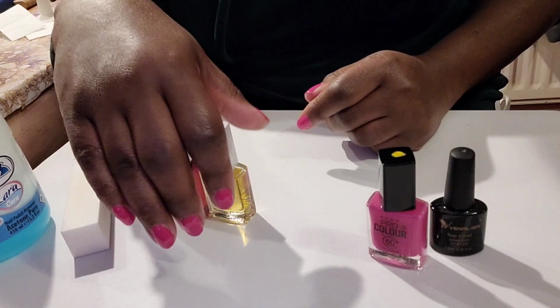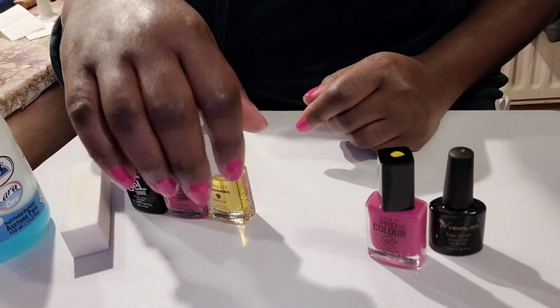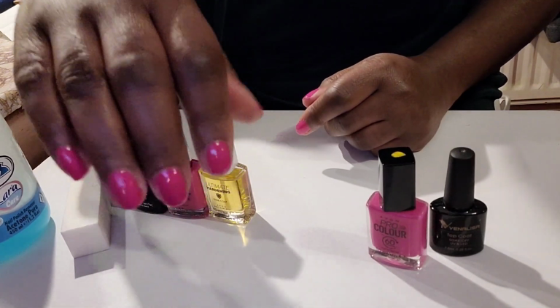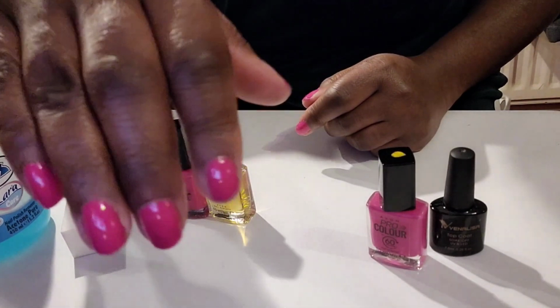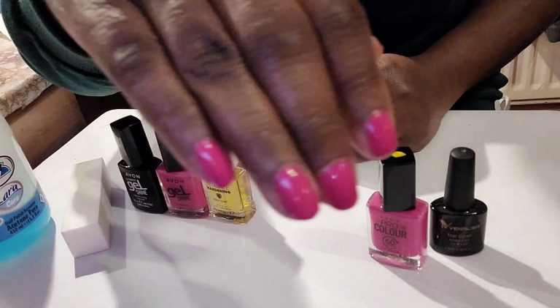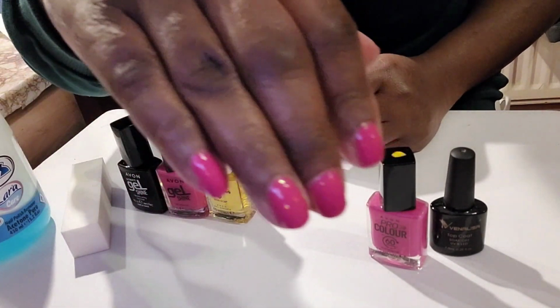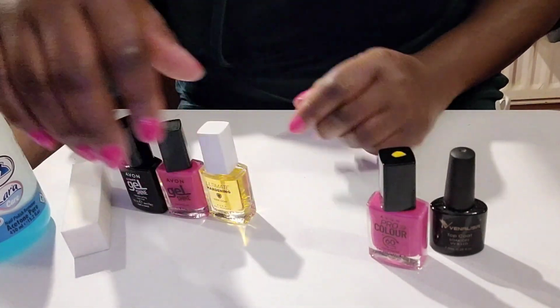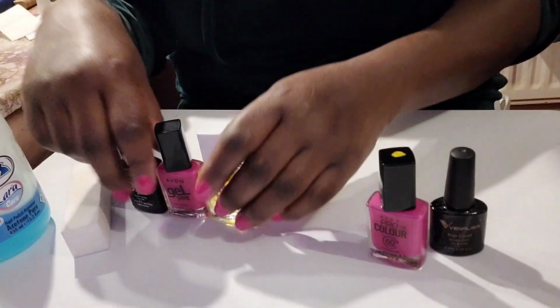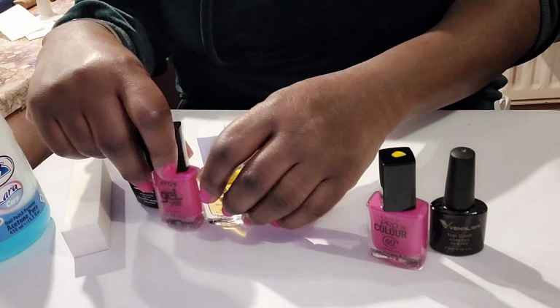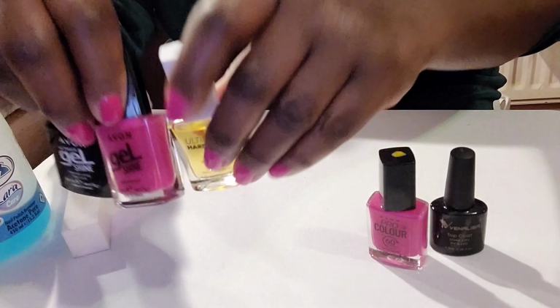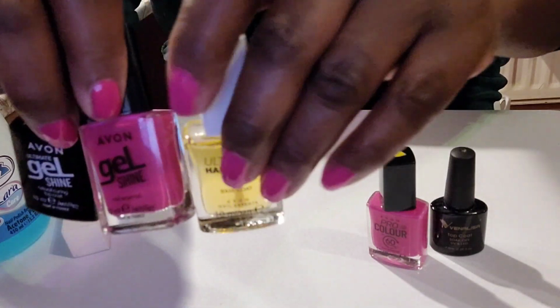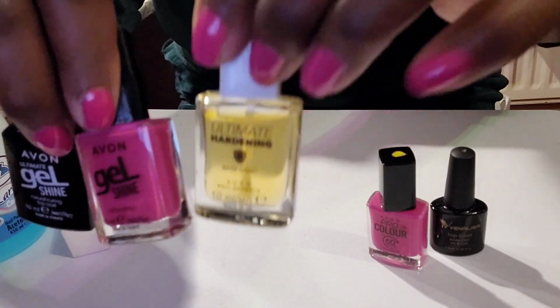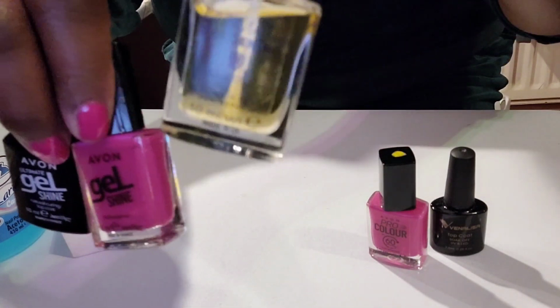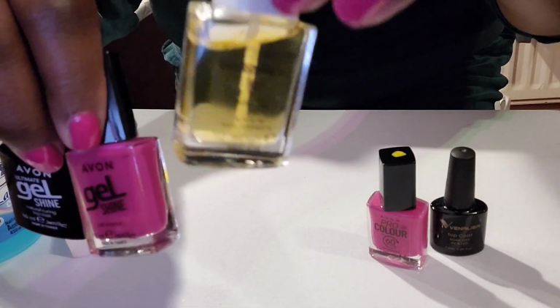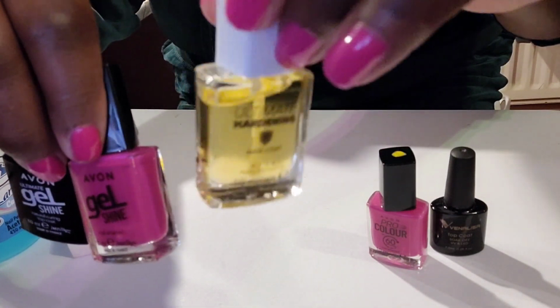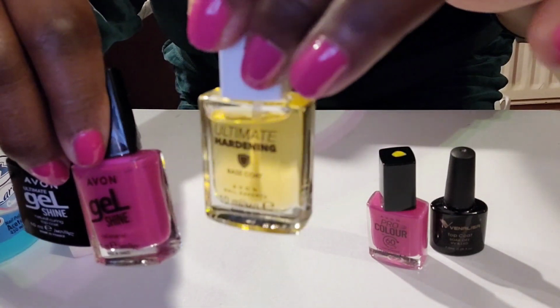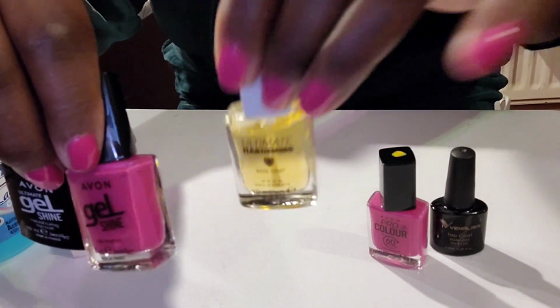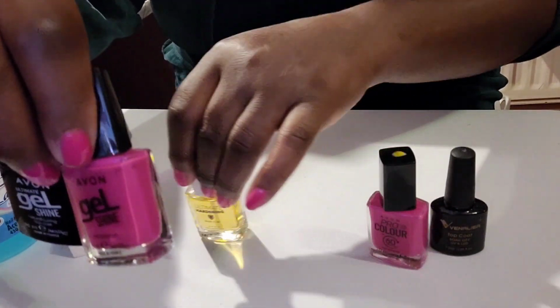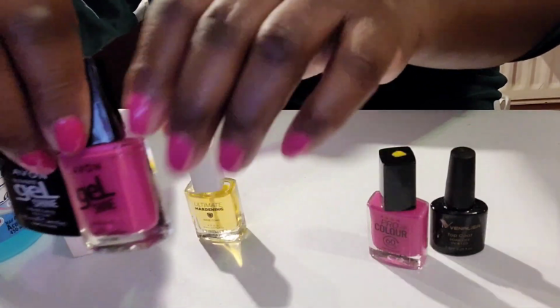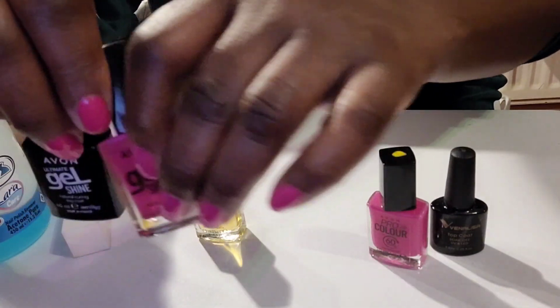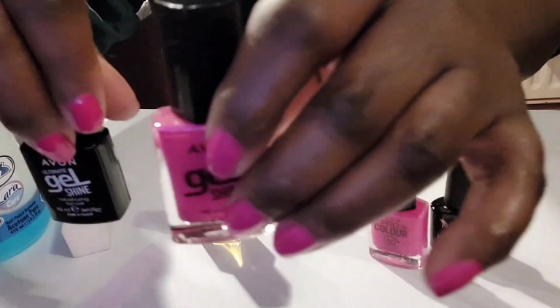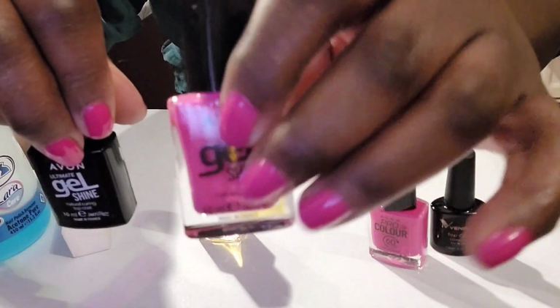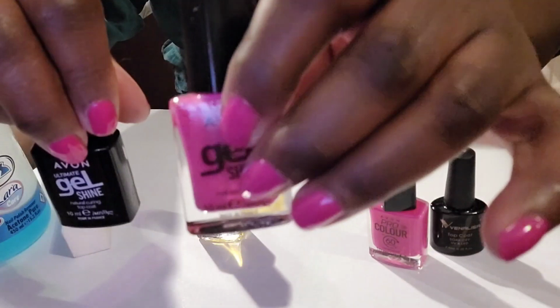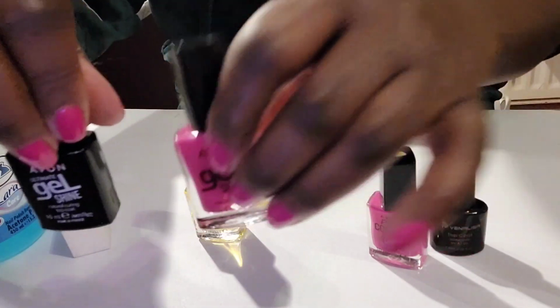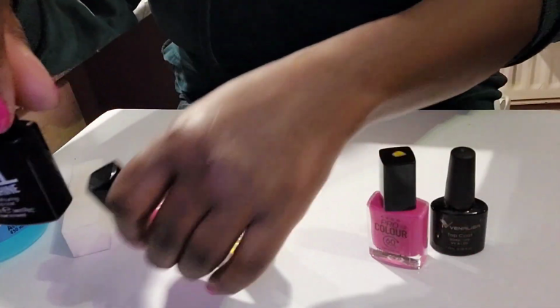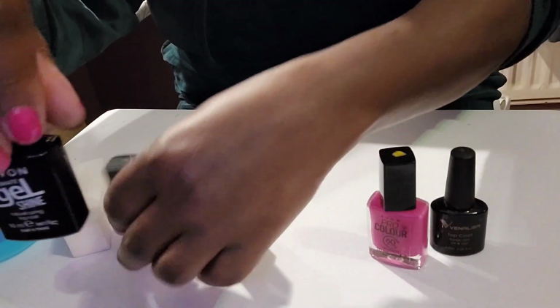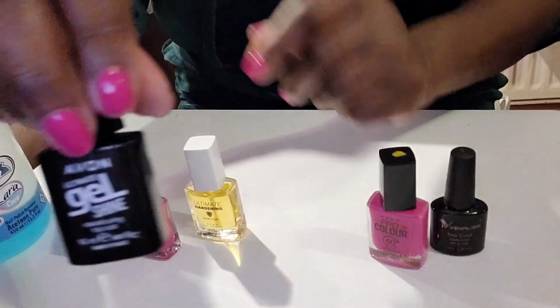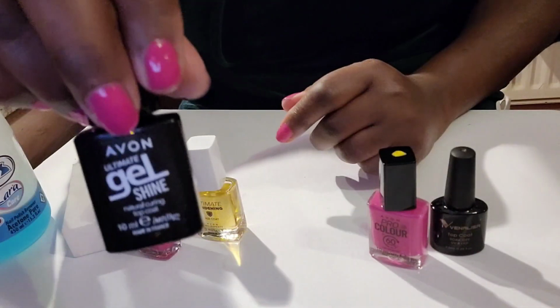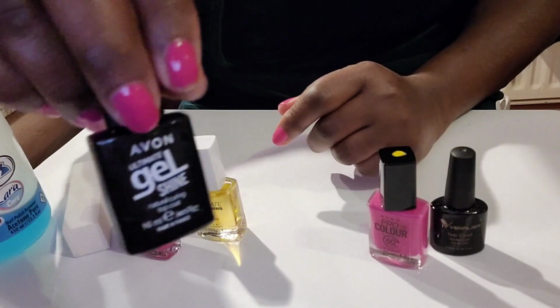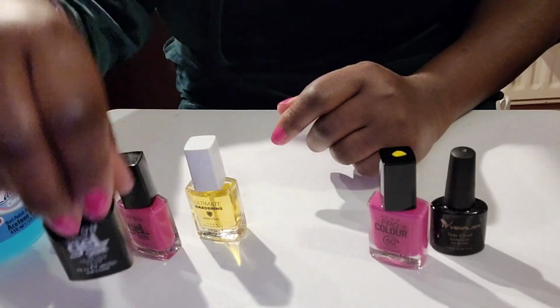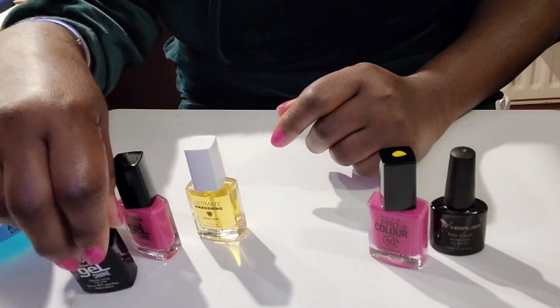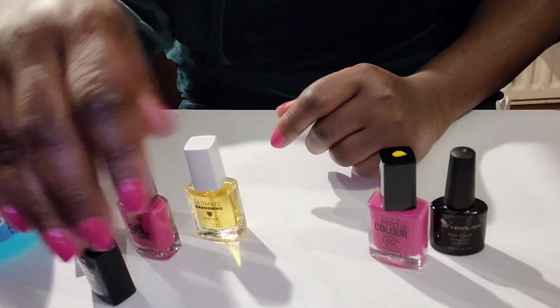And on the right hand I've gone for the Ultimate Hardening Base Coat, the gel shine nail enamel, and the gel shine top coat.